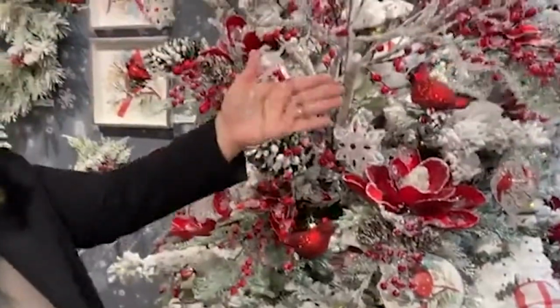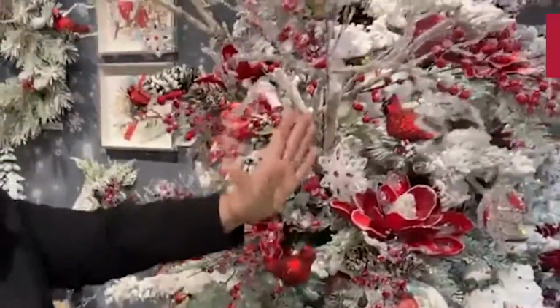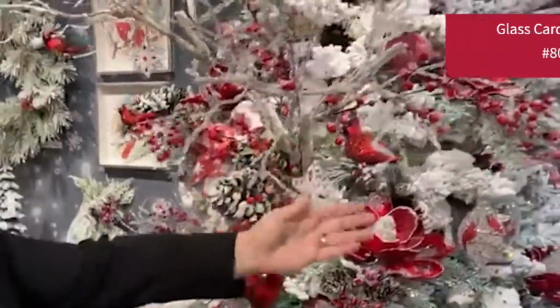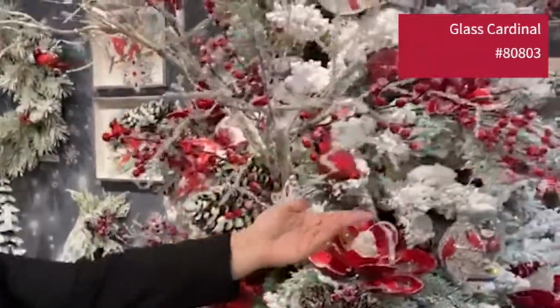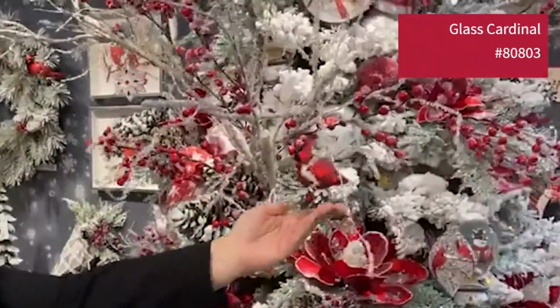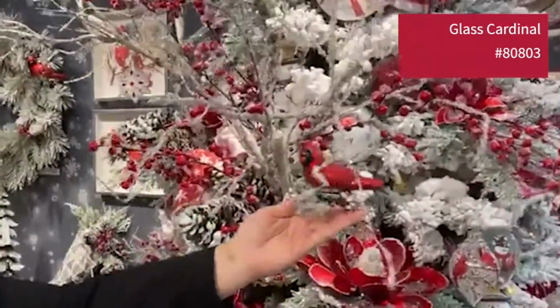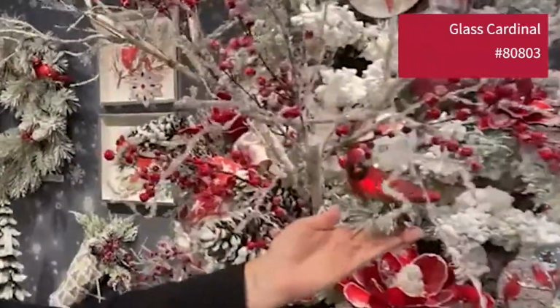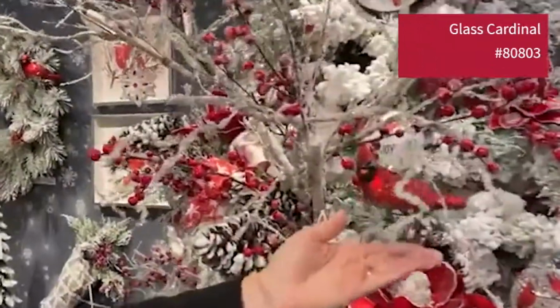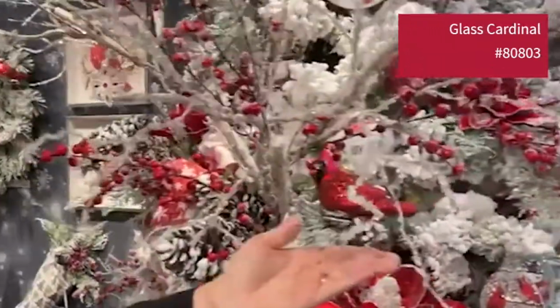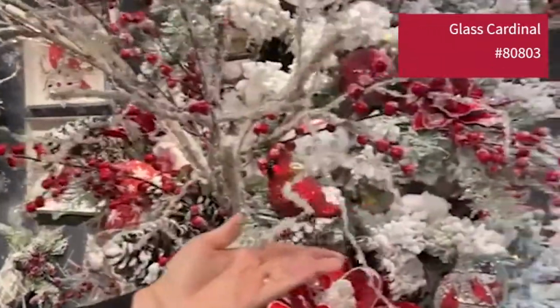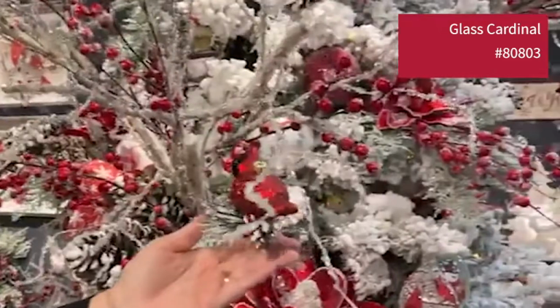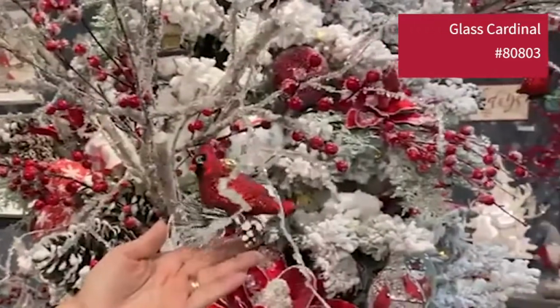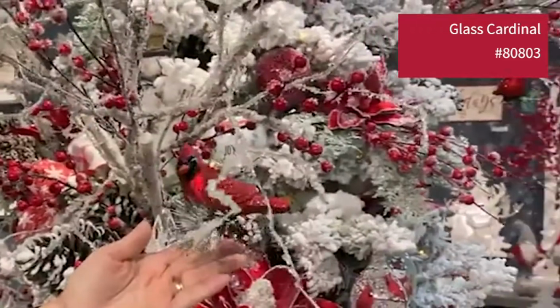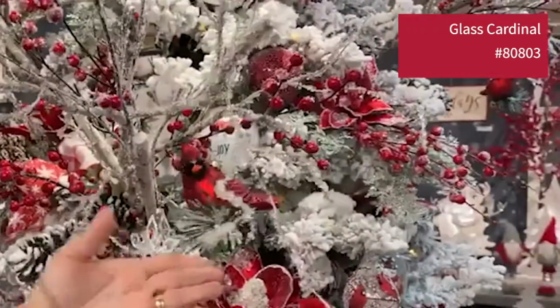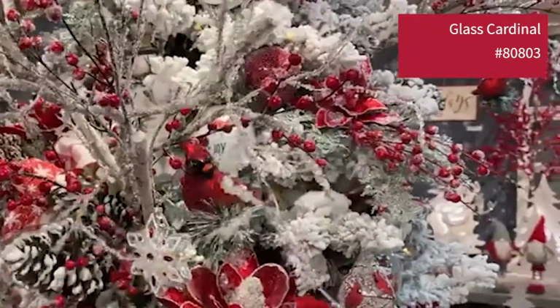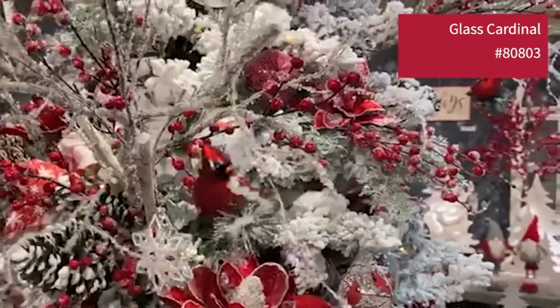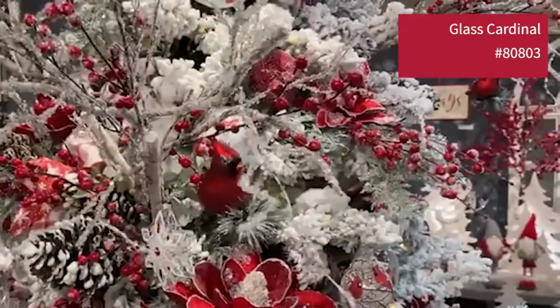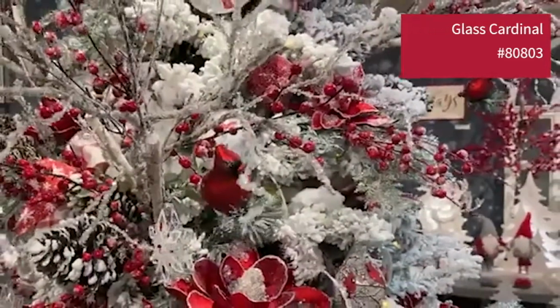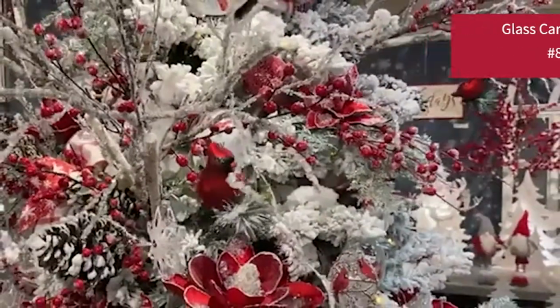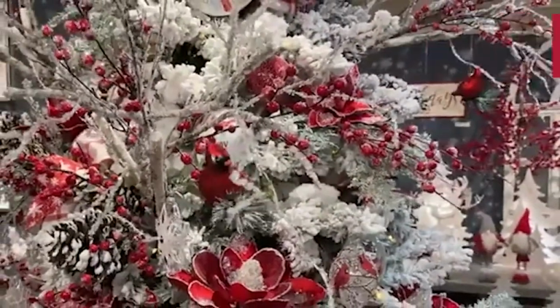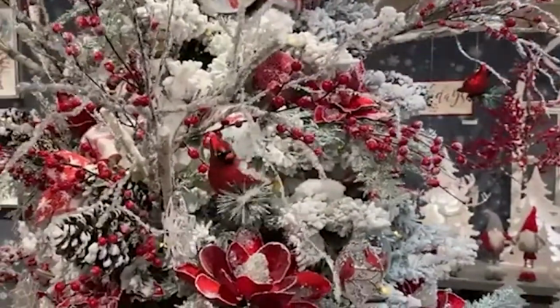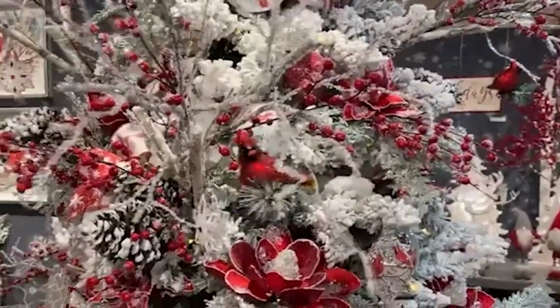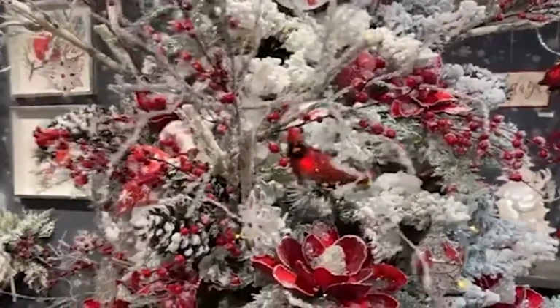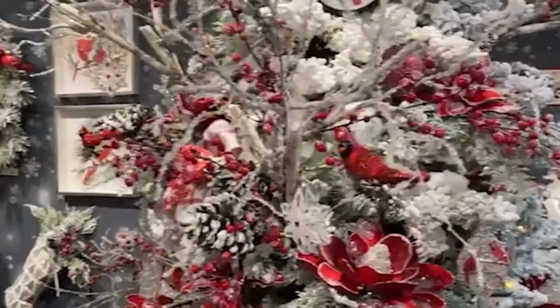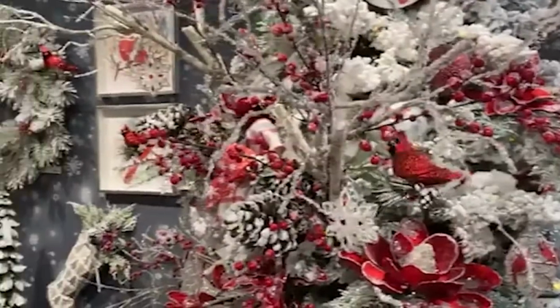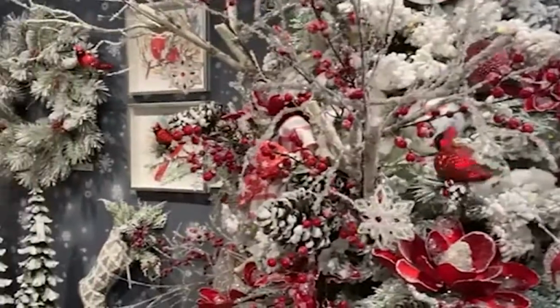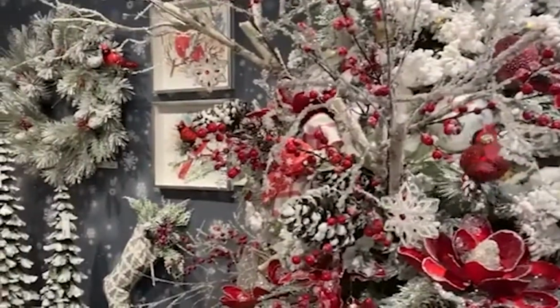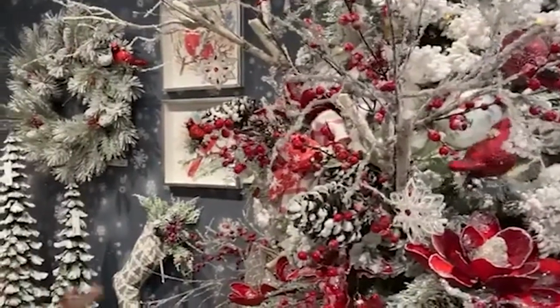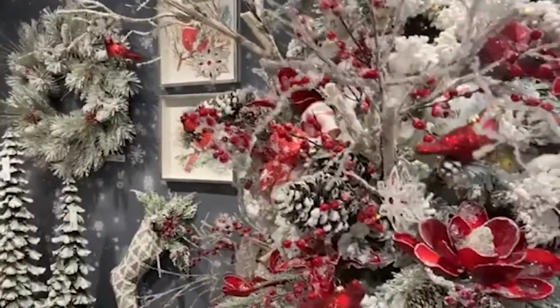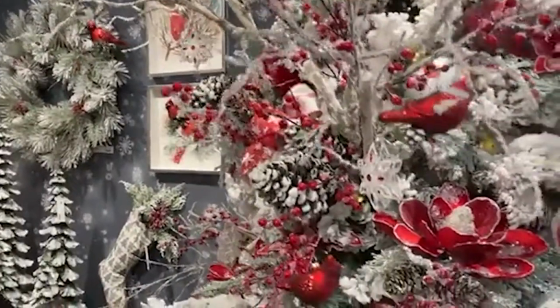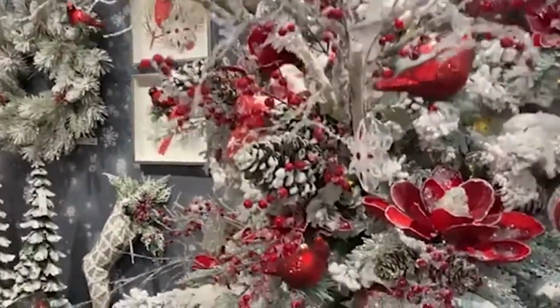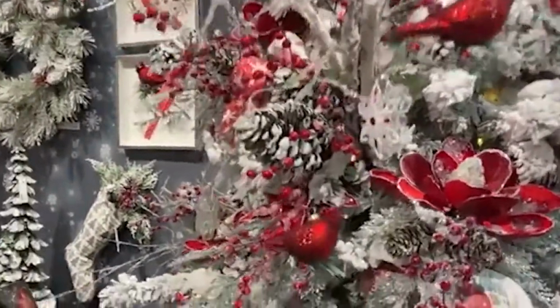This cardinal ornament — look at this, isn't that great? We've got a little bit of red from them, but we also have the disc ornaments that are painted and these glow ornaments that are painted with the cardinals.